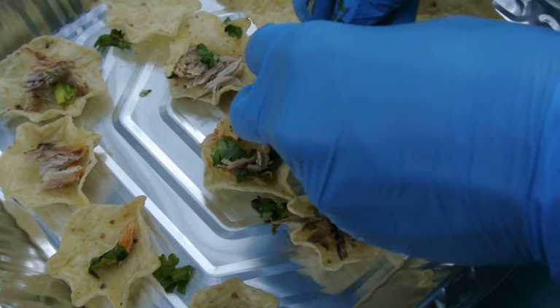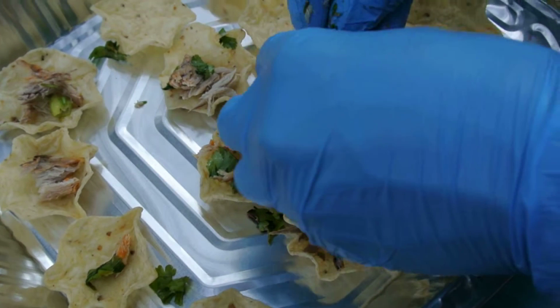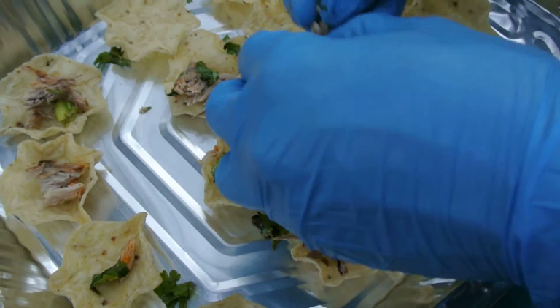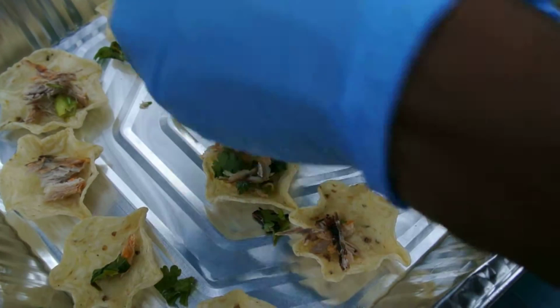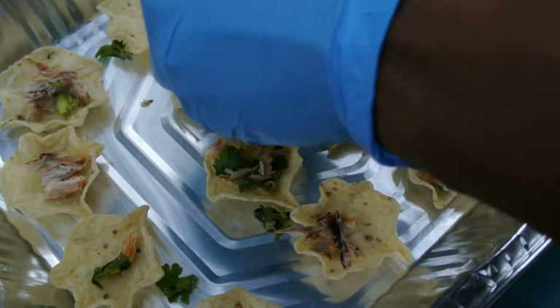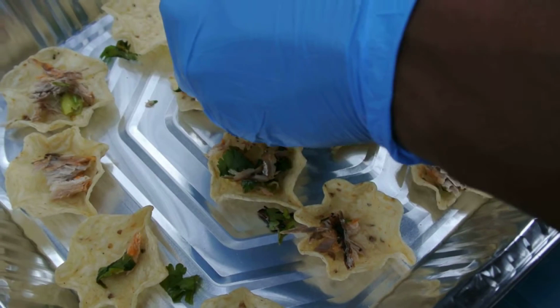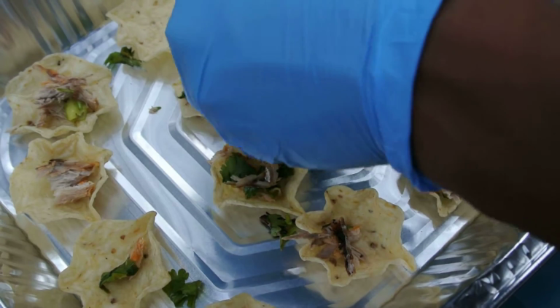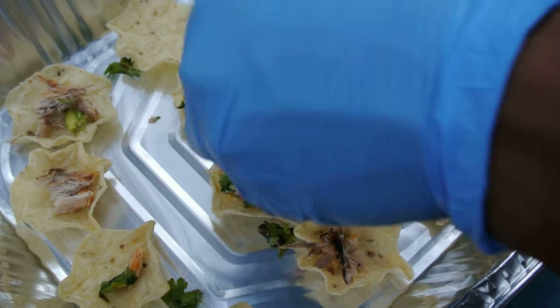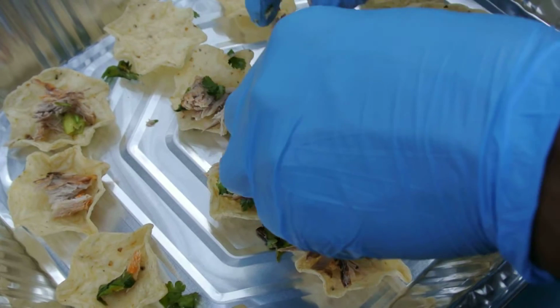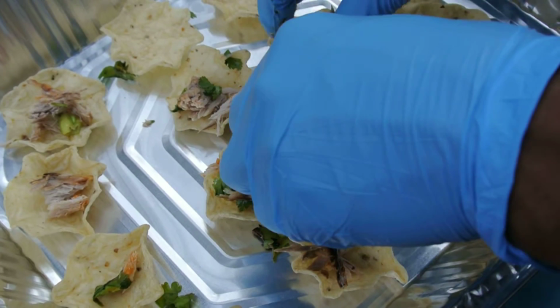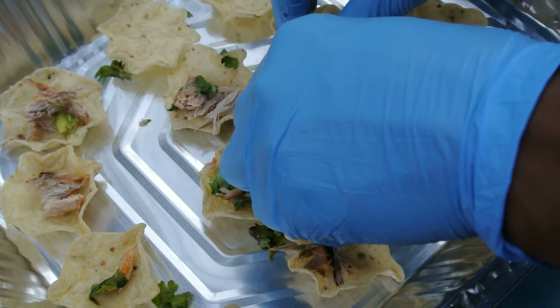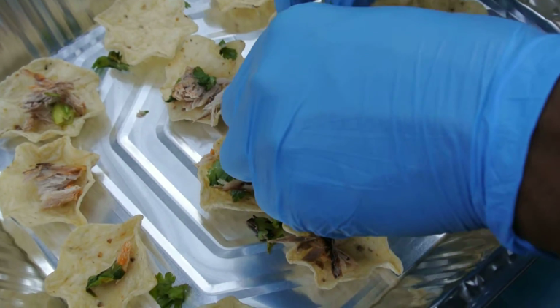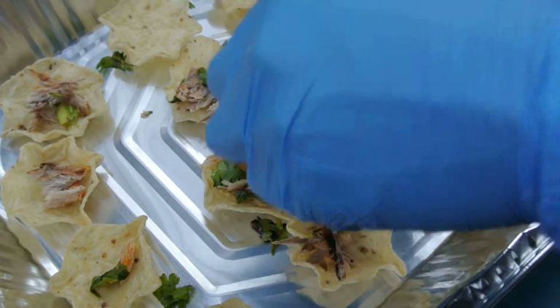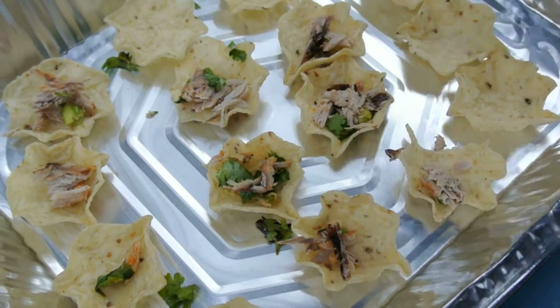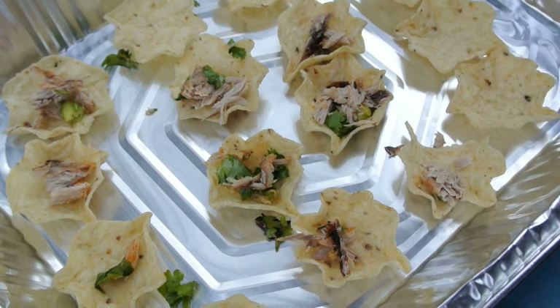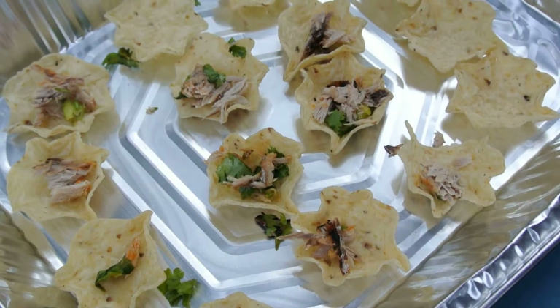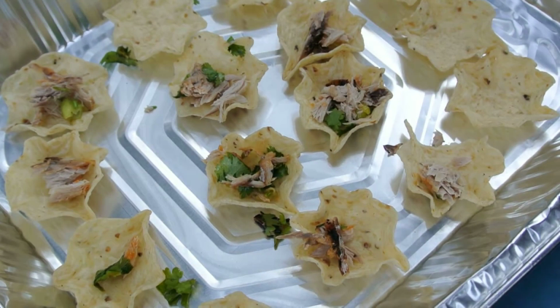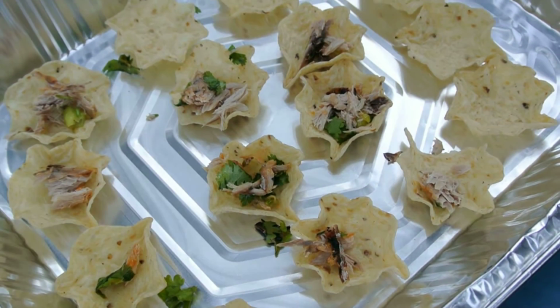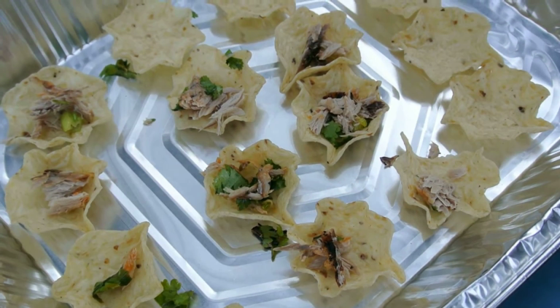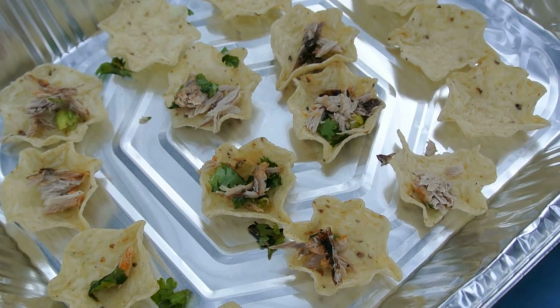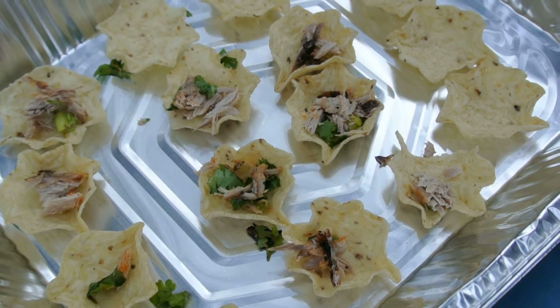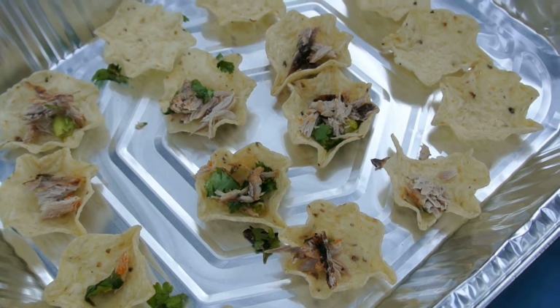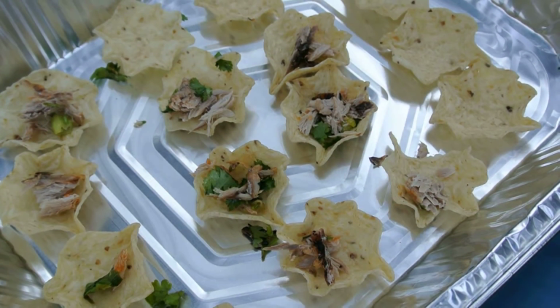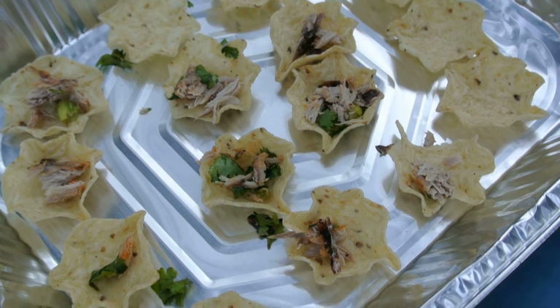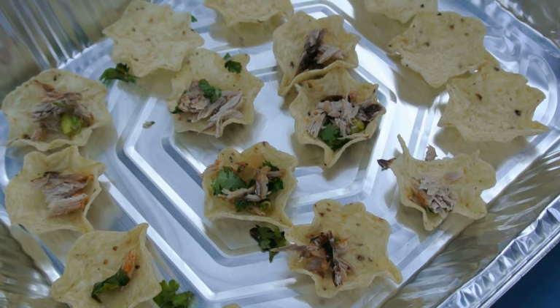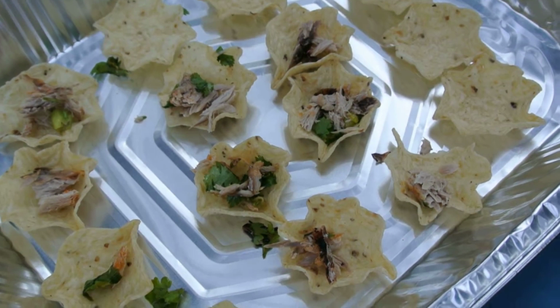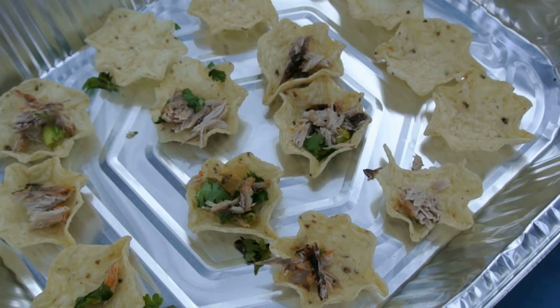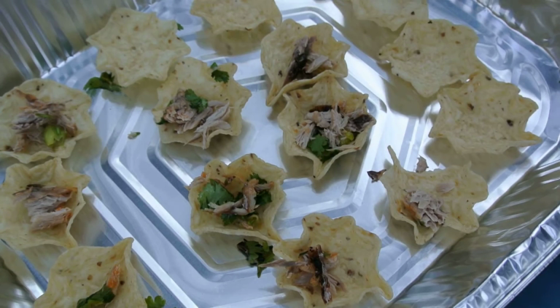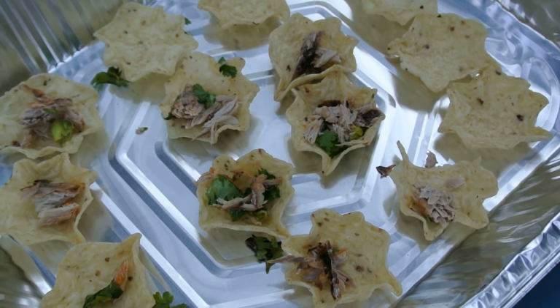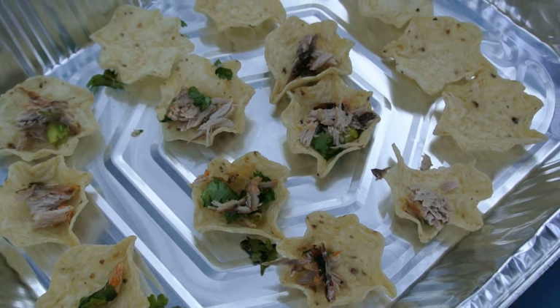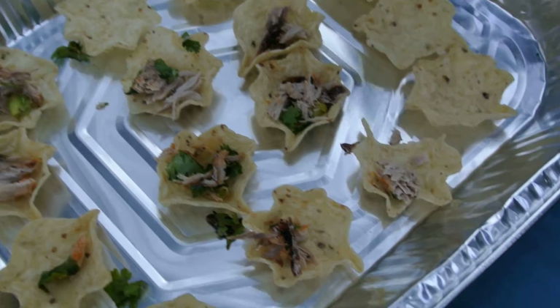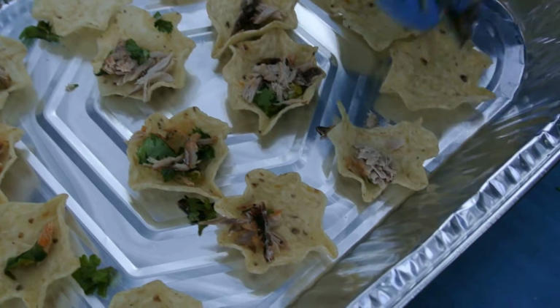I just had another idea. Shrimp? Shrimp? Shrimp?